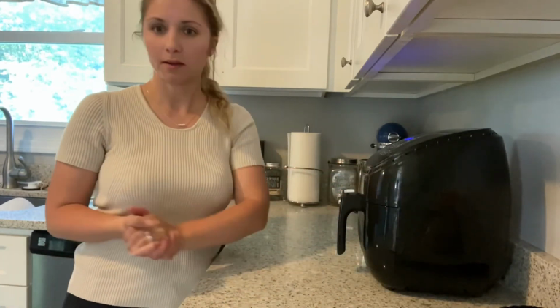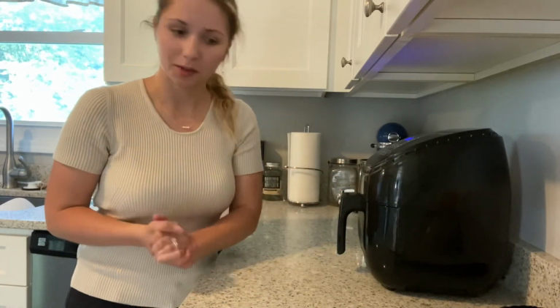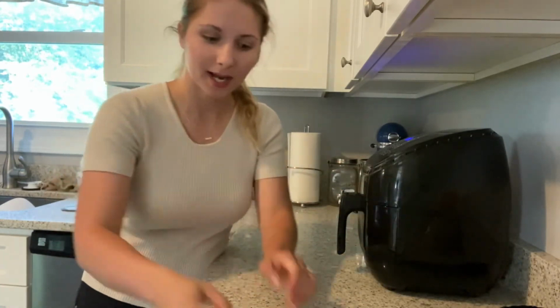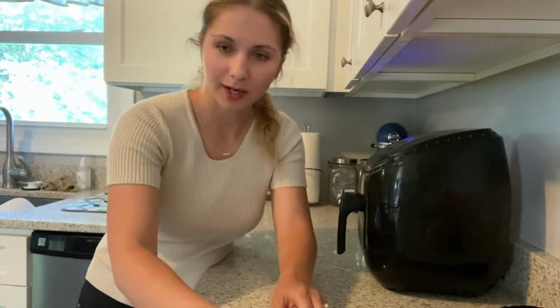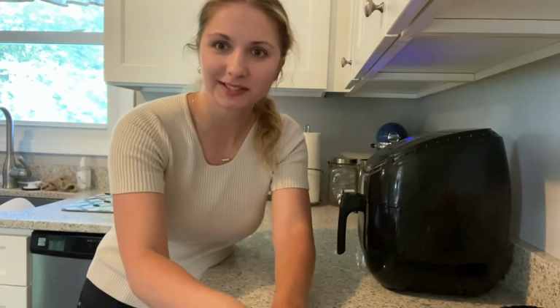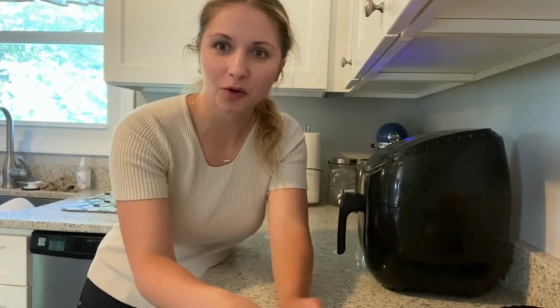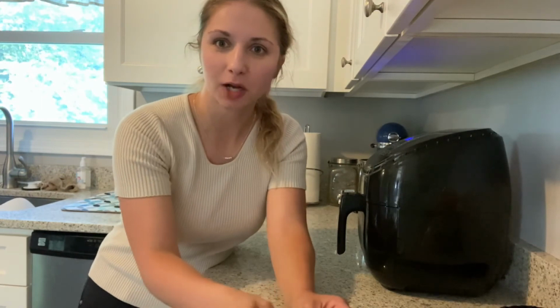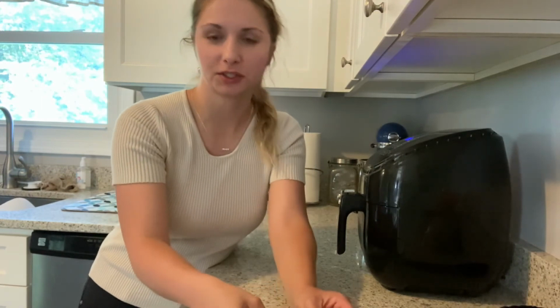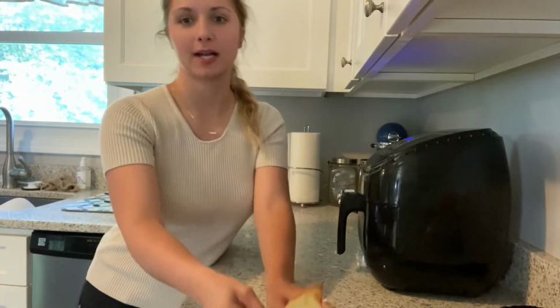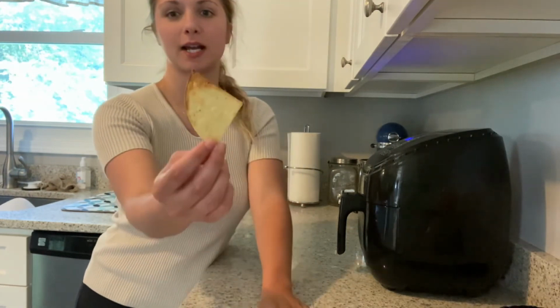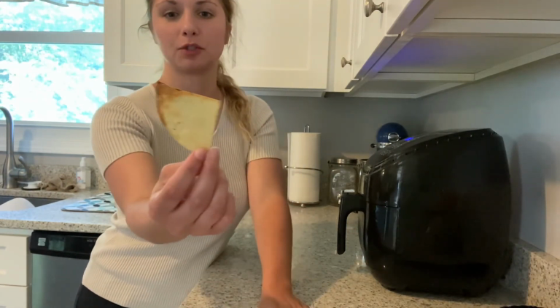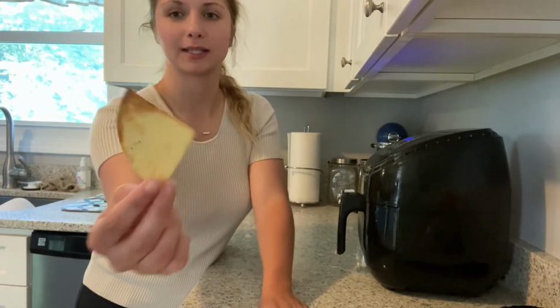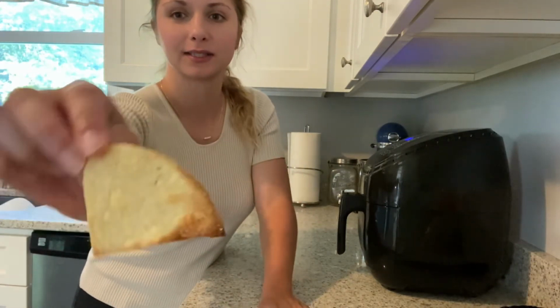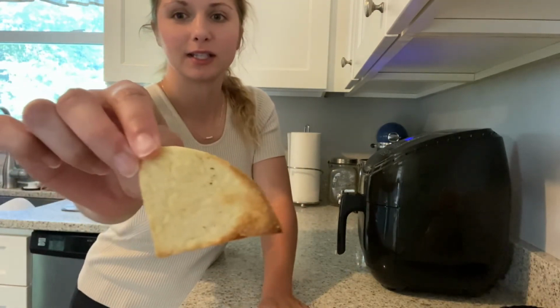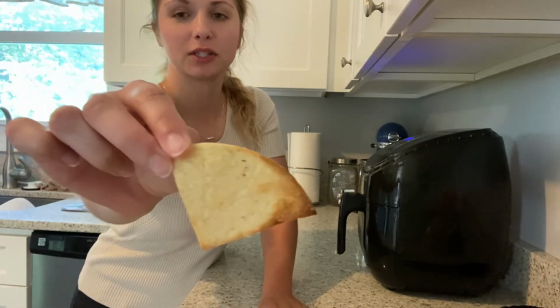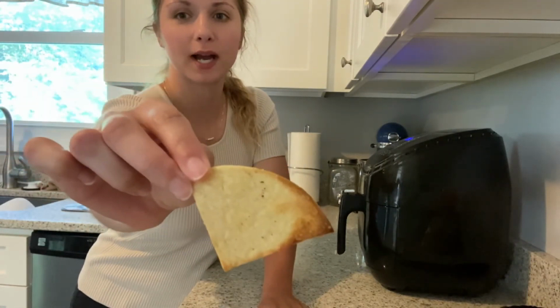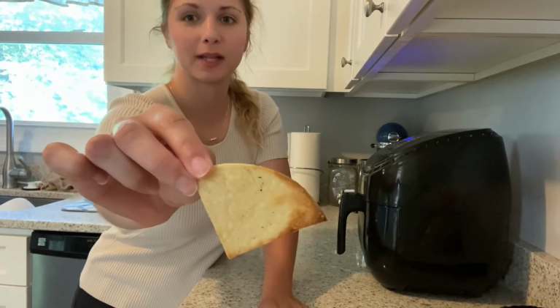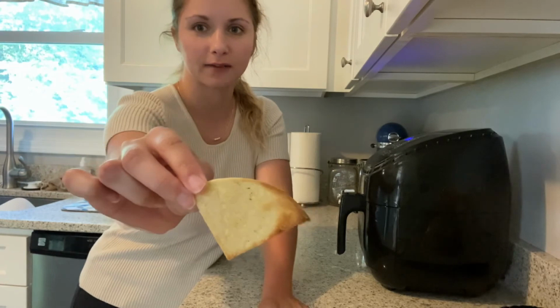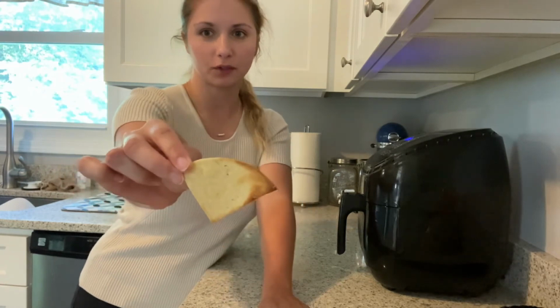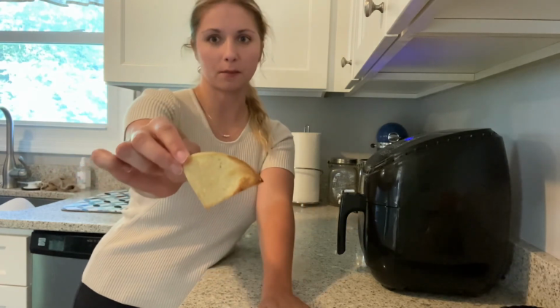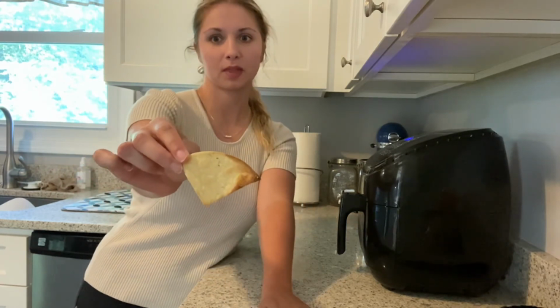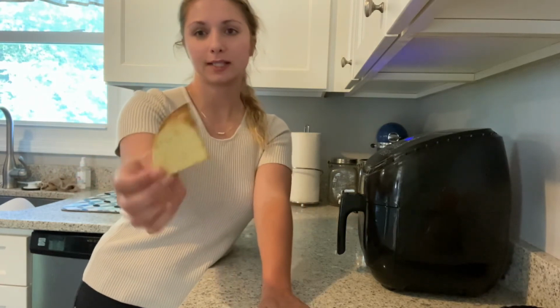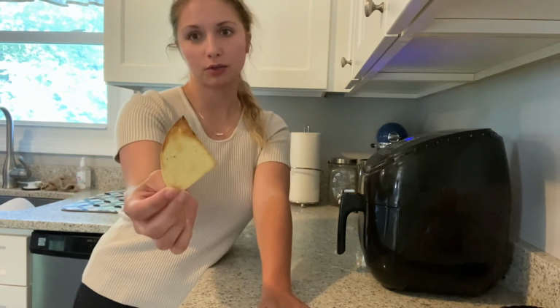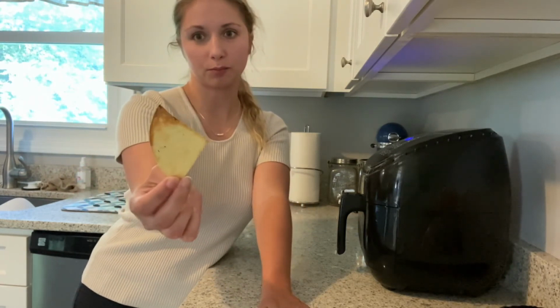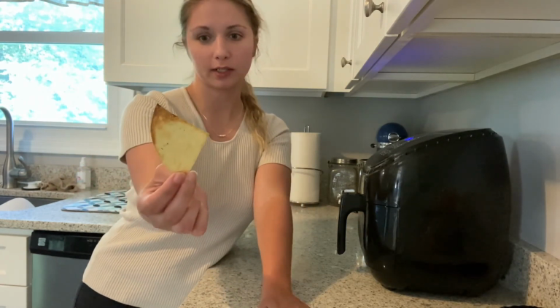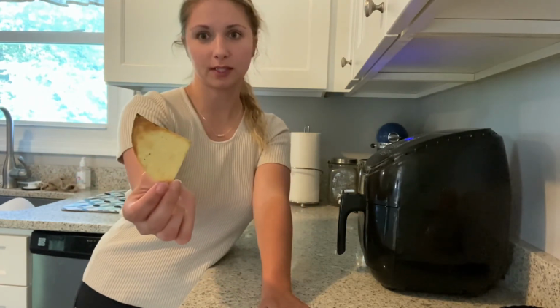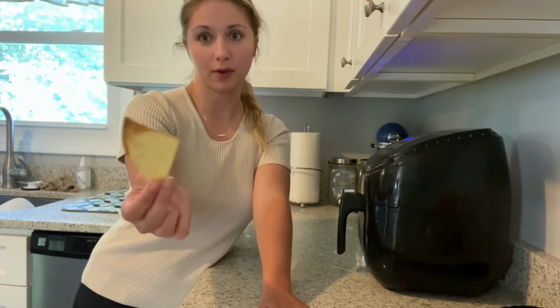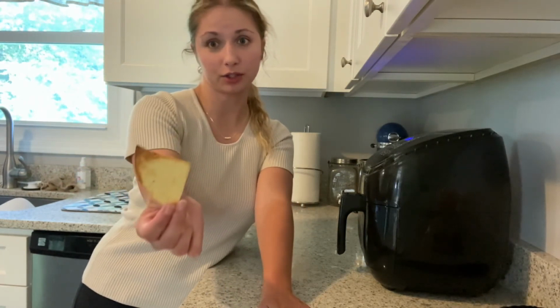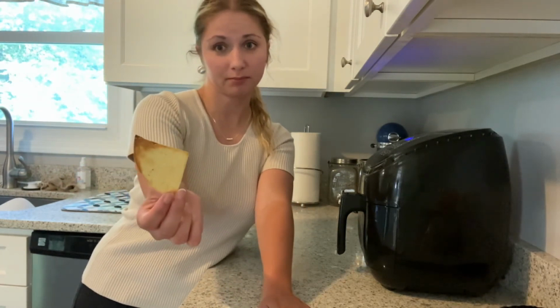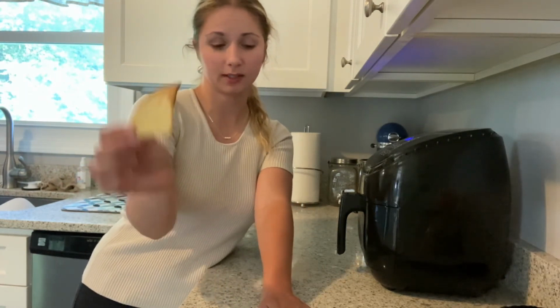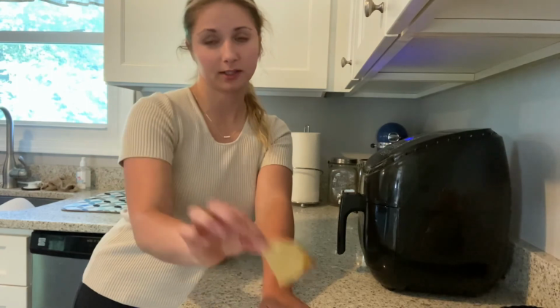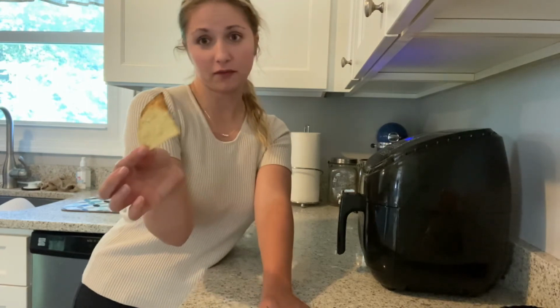I hope this video was helpful to you guys and I hope you try this, especially if you have some leftover tacos or Chipotle or something but you ate all your chips. This is perfect.